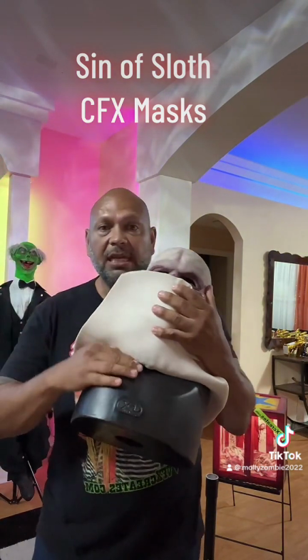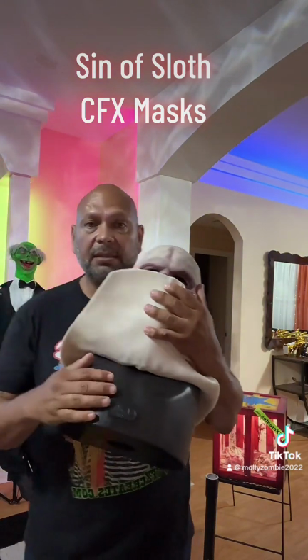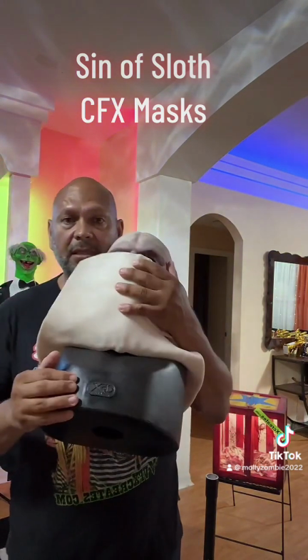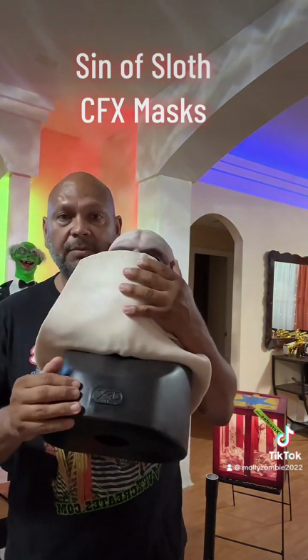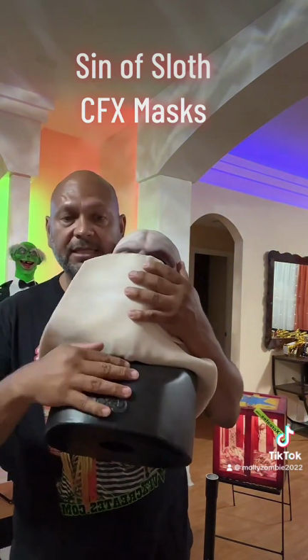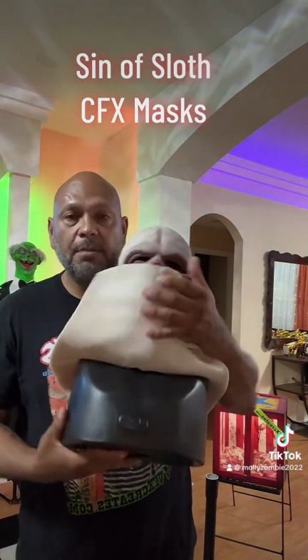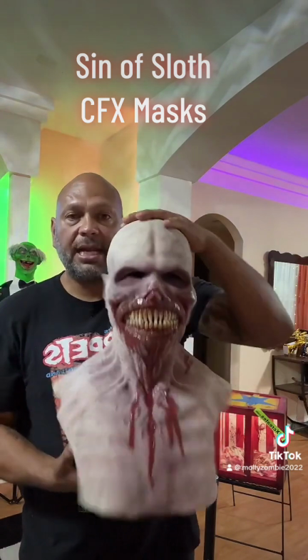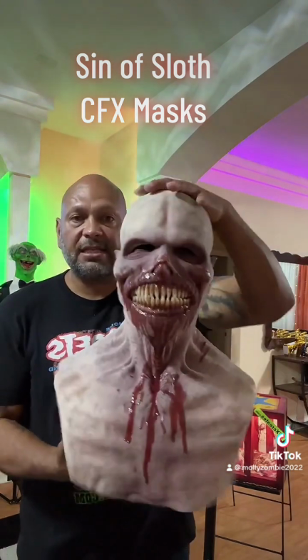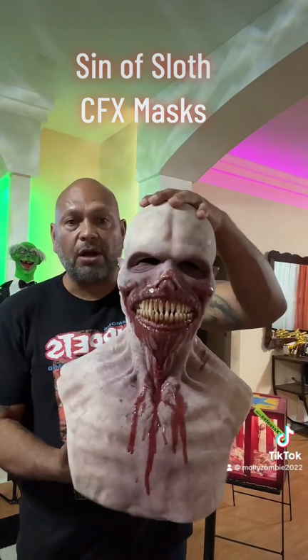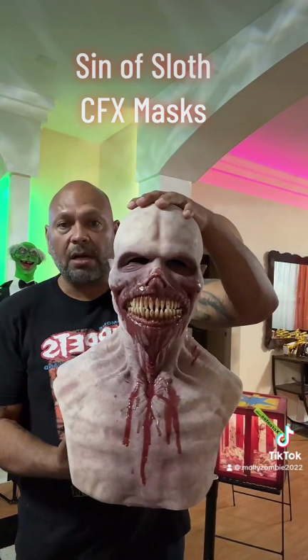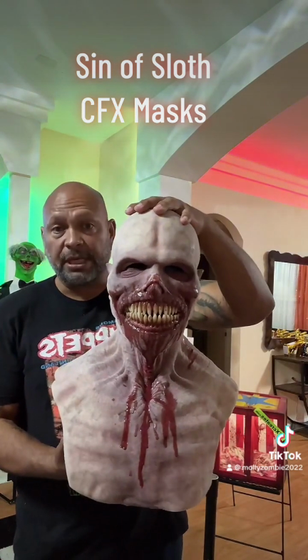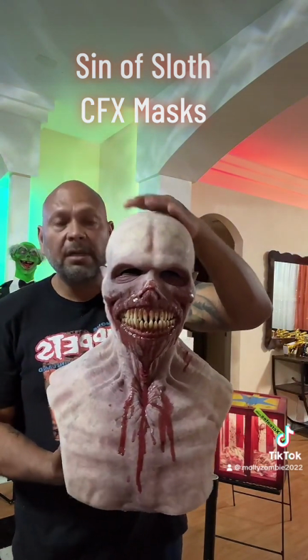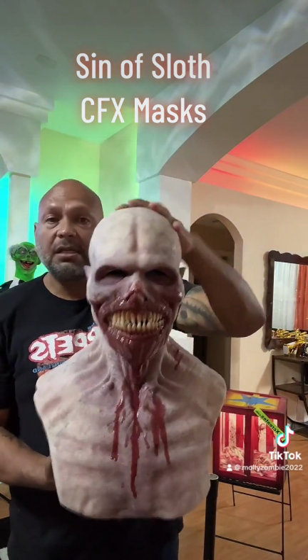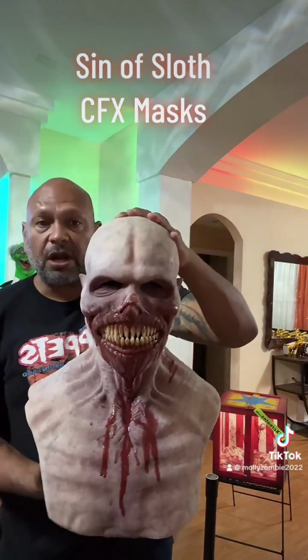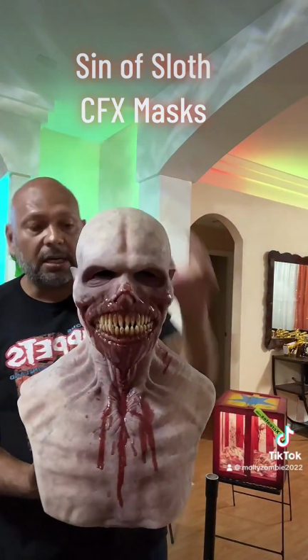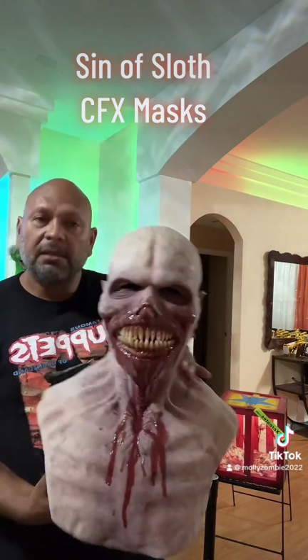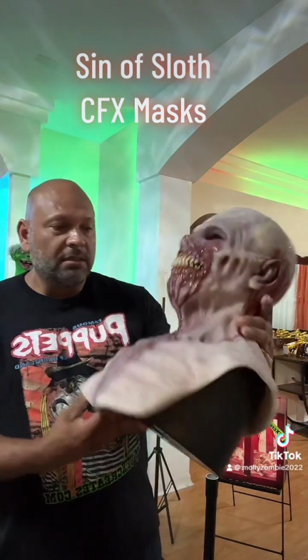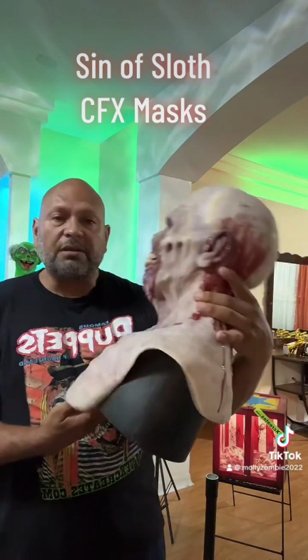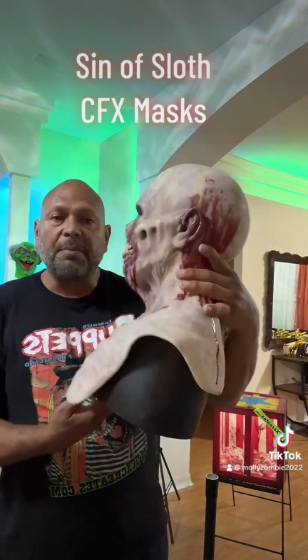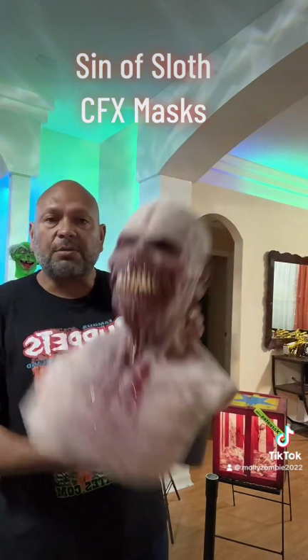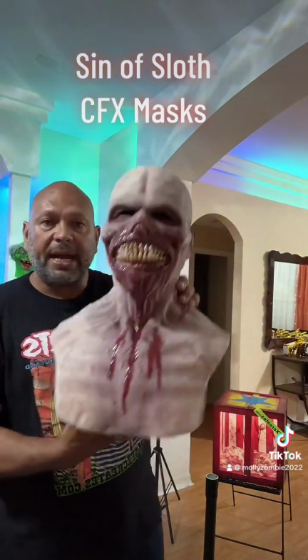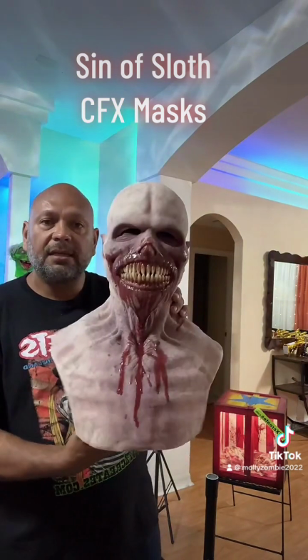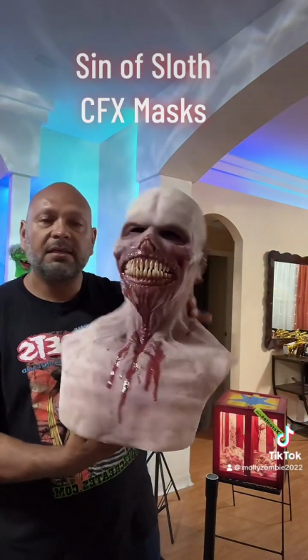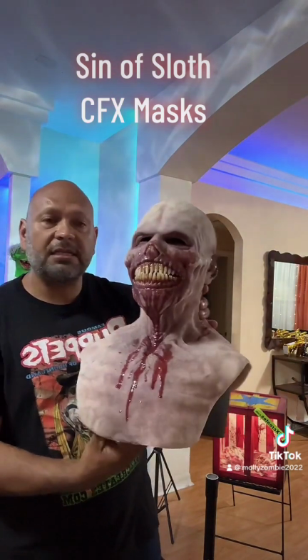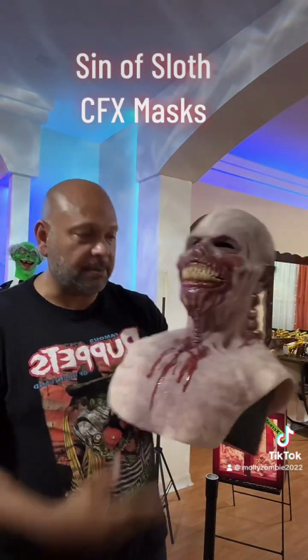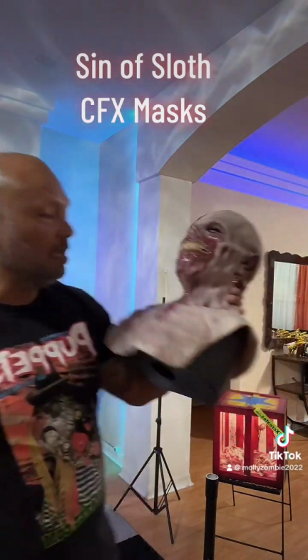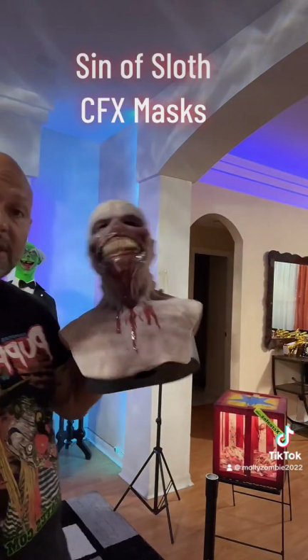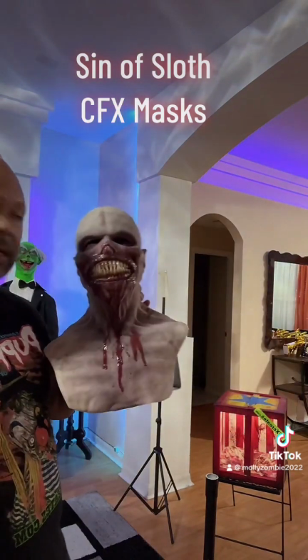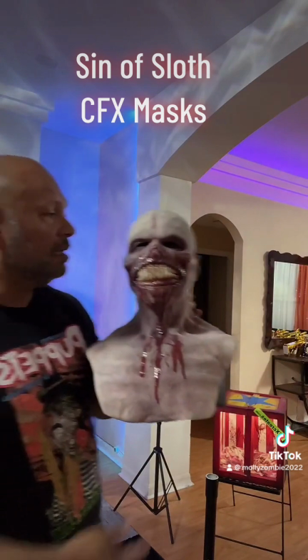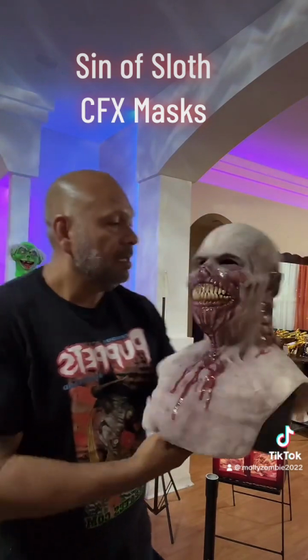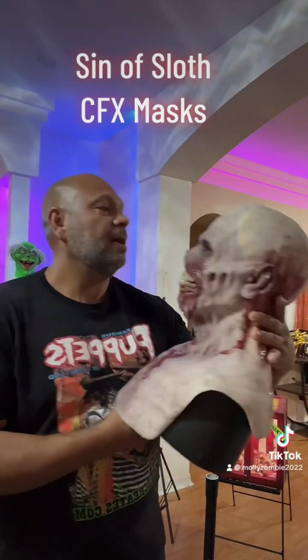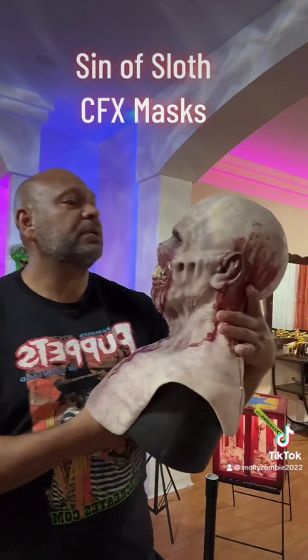It comes with a bust so you can keep your head in it and display it all year long — which I'm going to do. You don't have to put it in a box or put it away; you can actually display them.